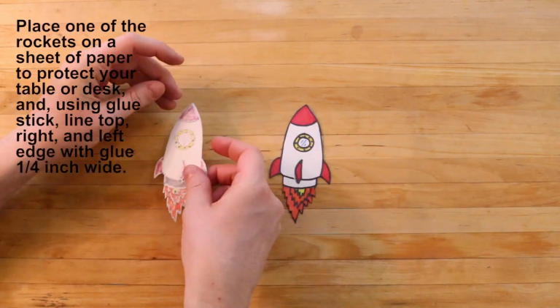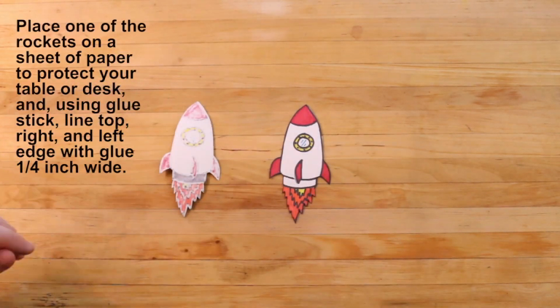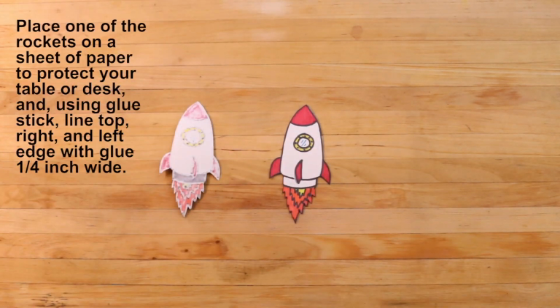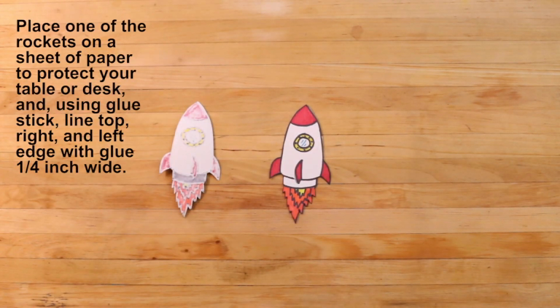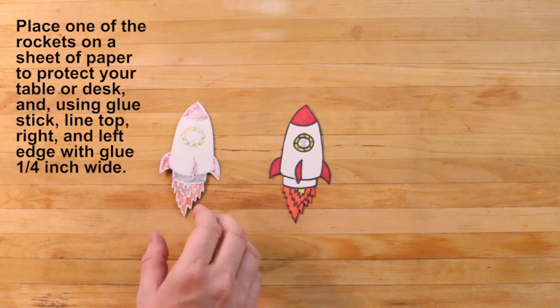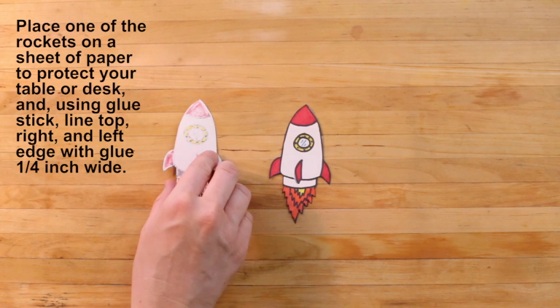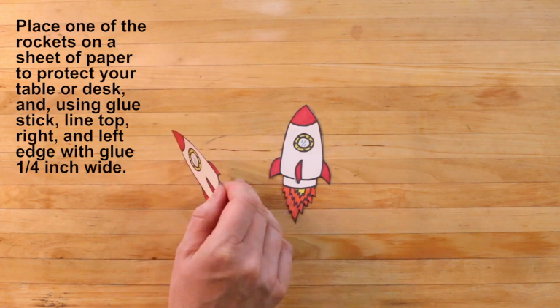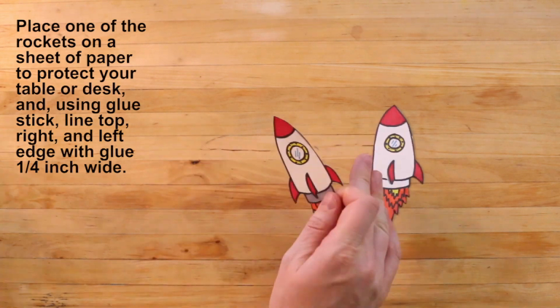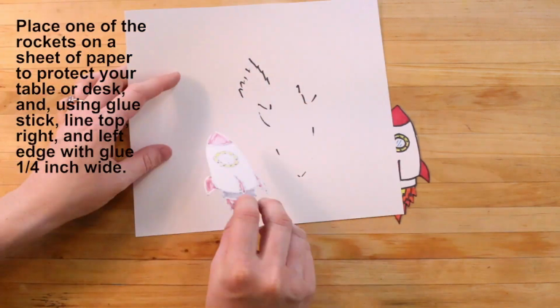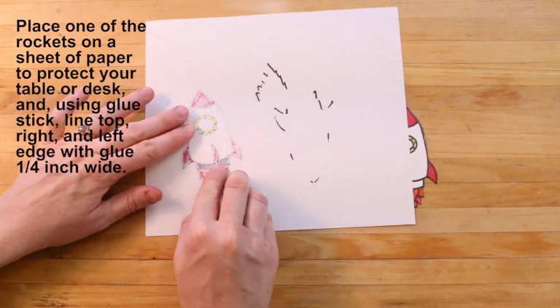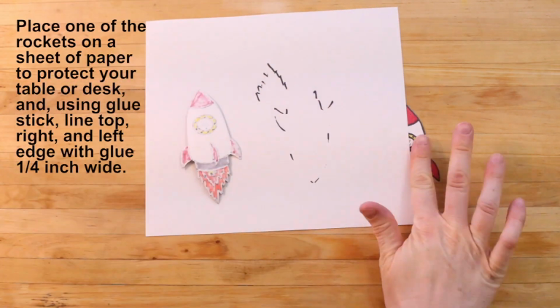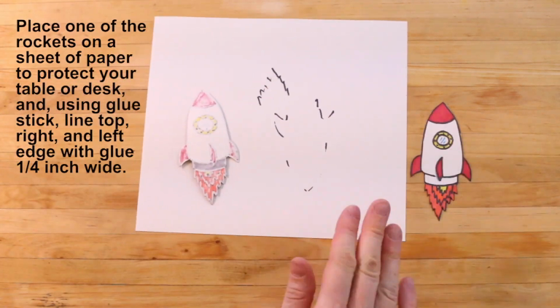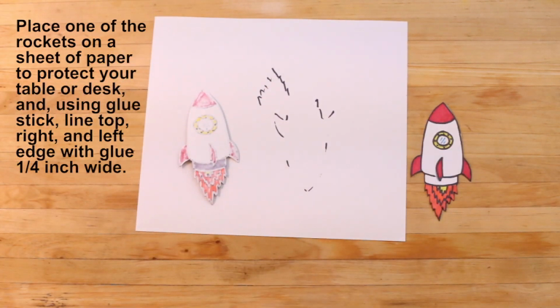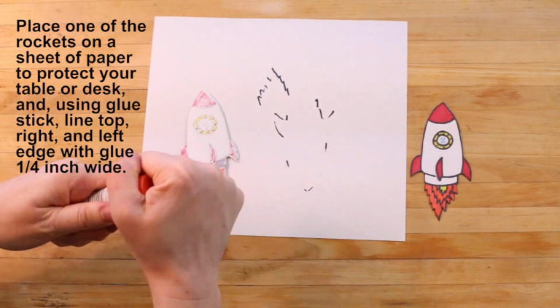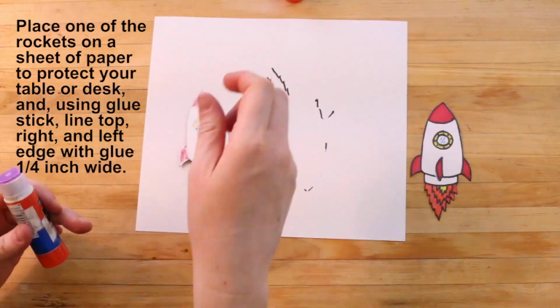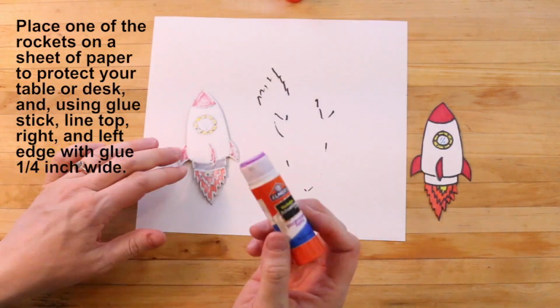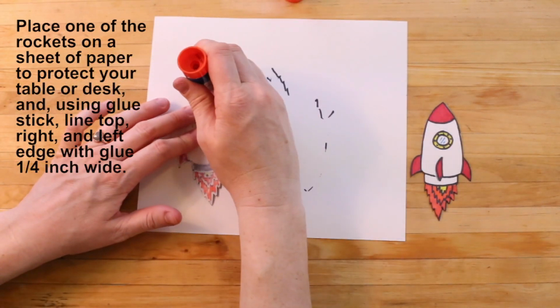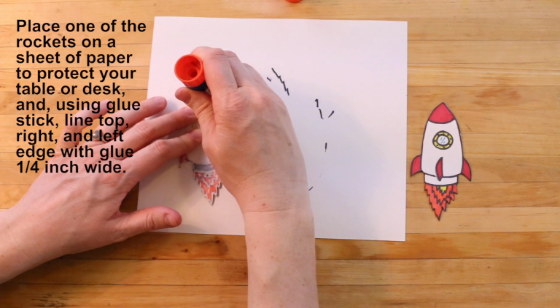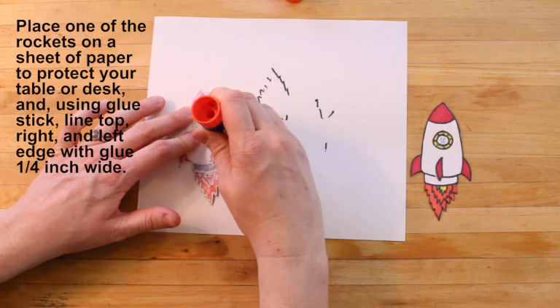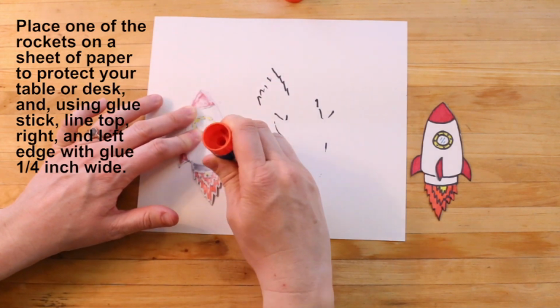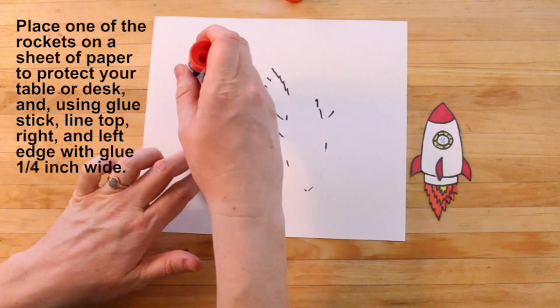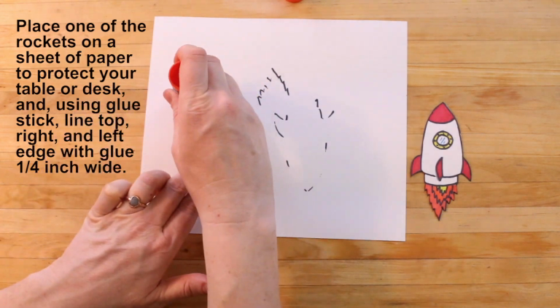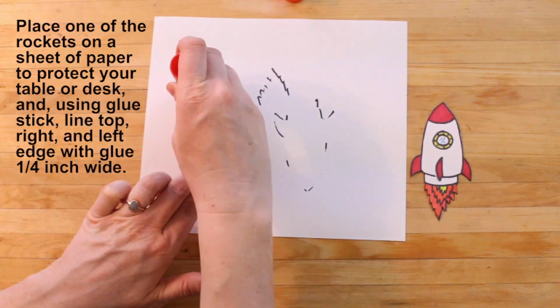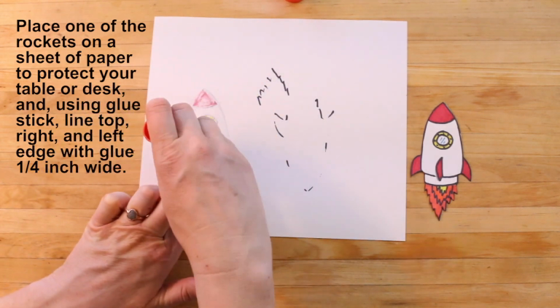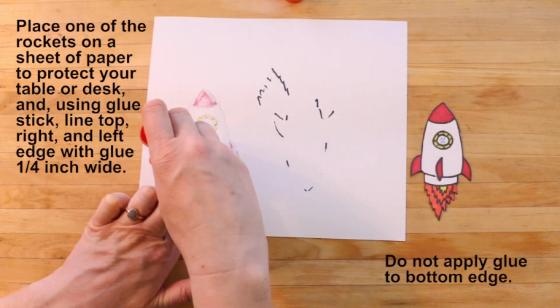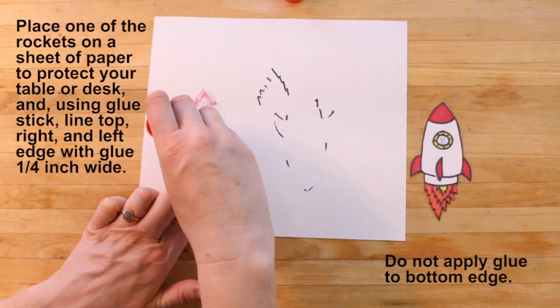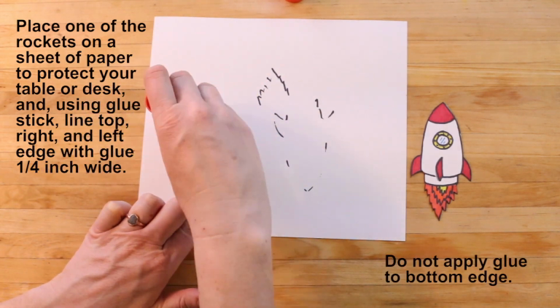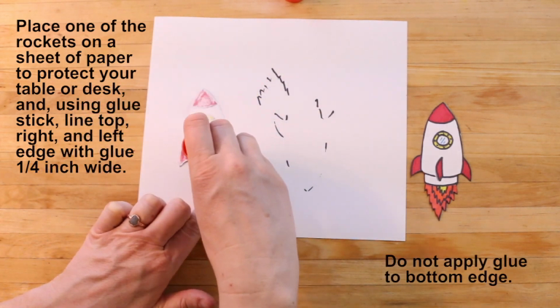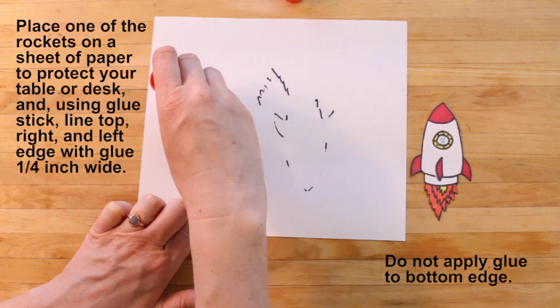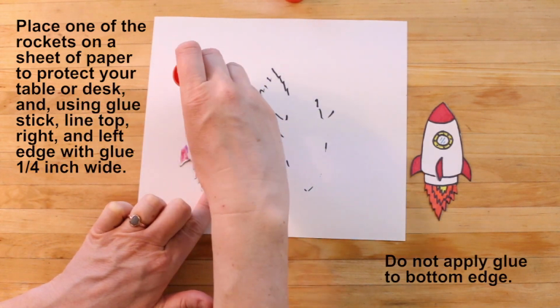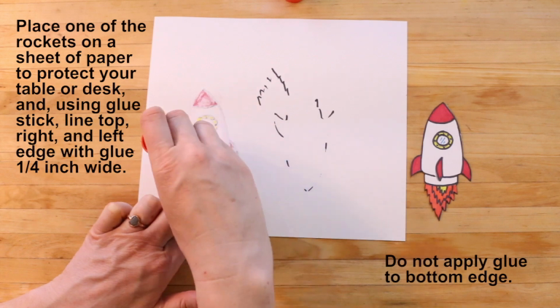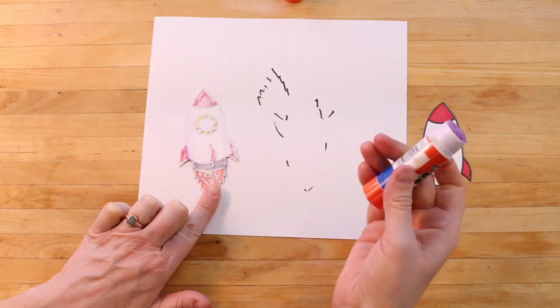If all of your rockets are ready, place one of the rockets on a sheet of paper to protect your table or desk. And using a glue stick, line the top, right, and left edge with glue a quarter inch wide. Do not apply glue to the bottom edge.